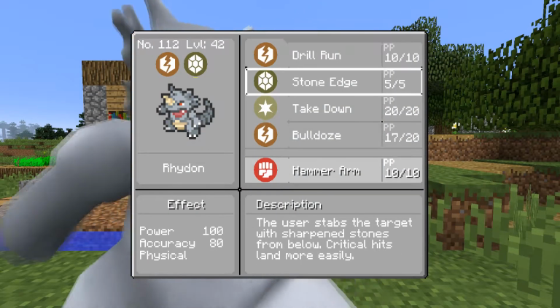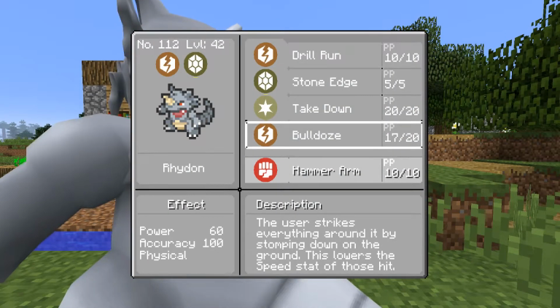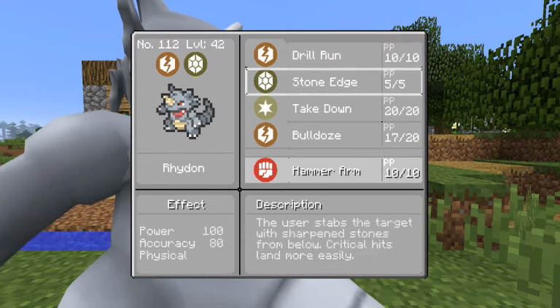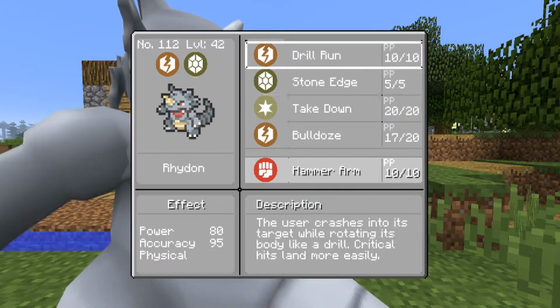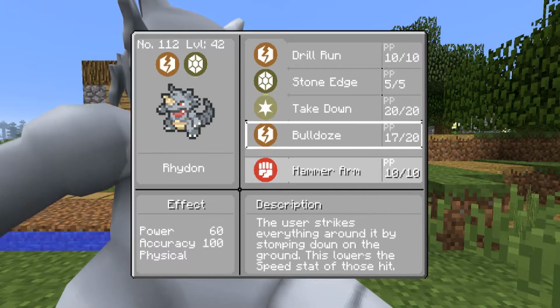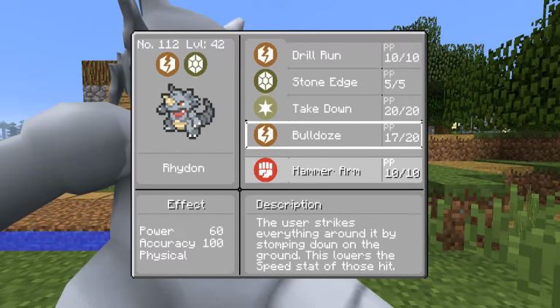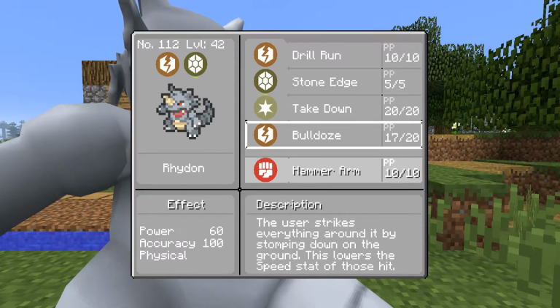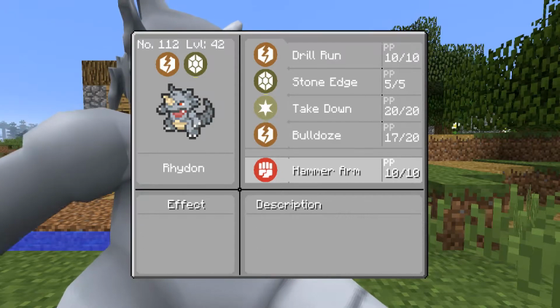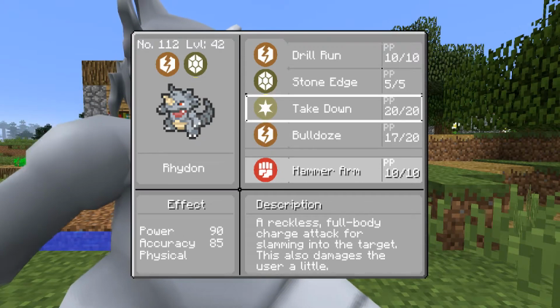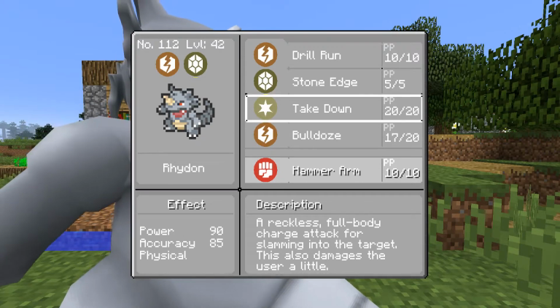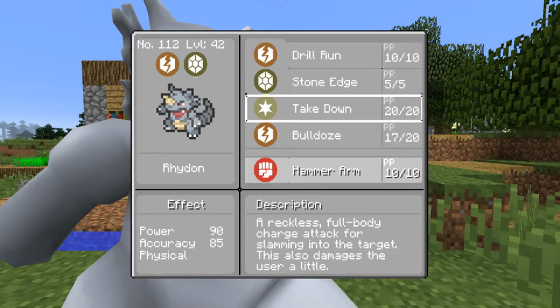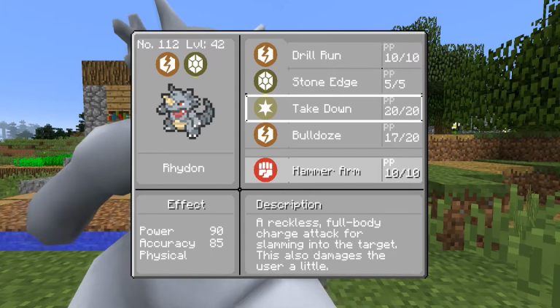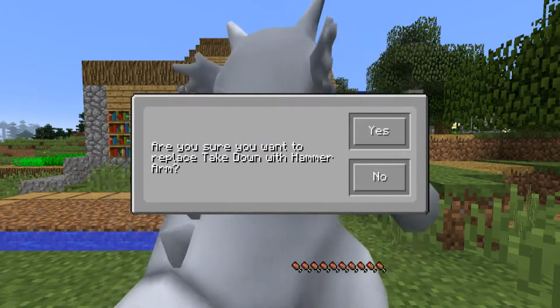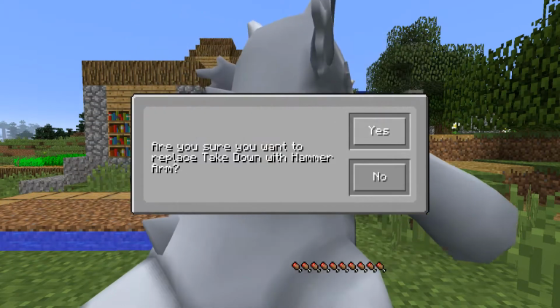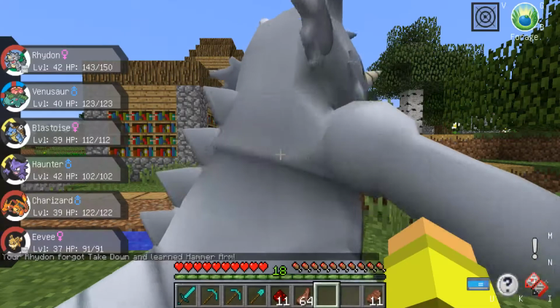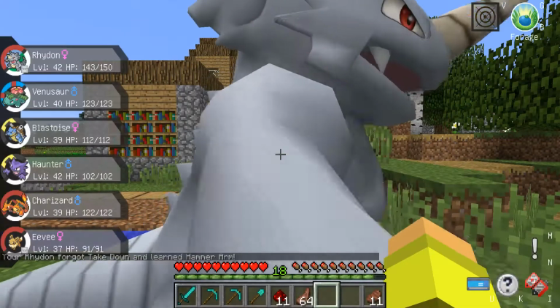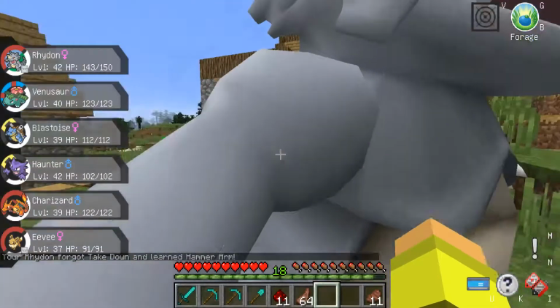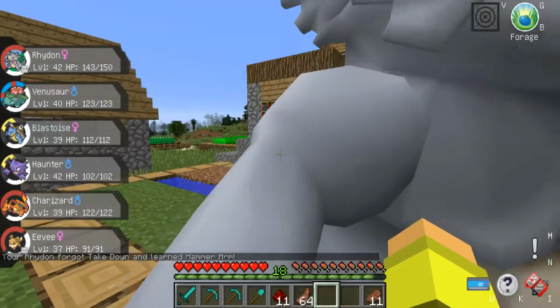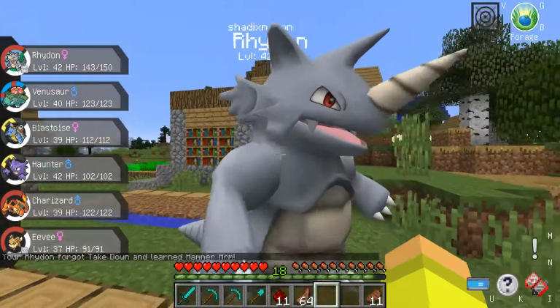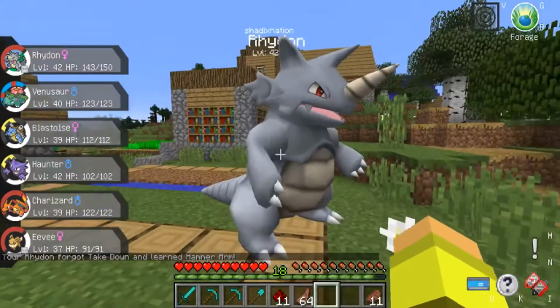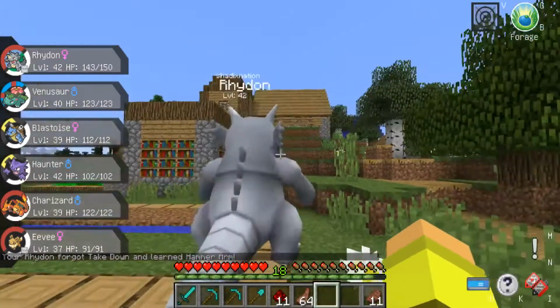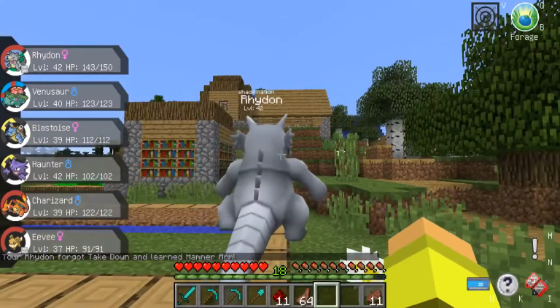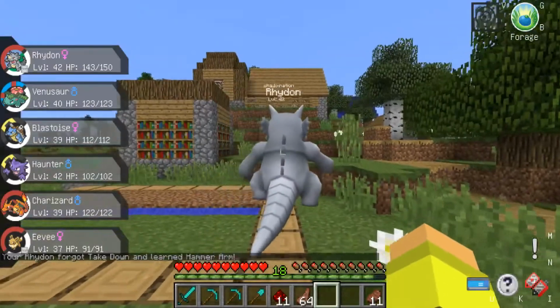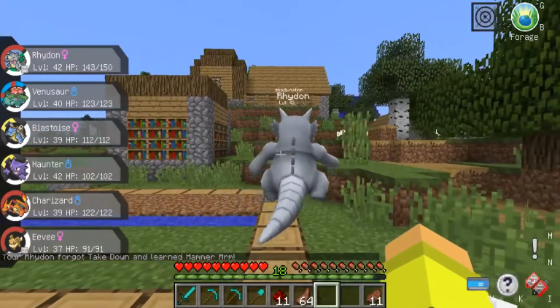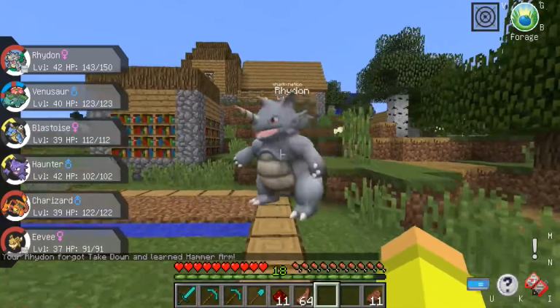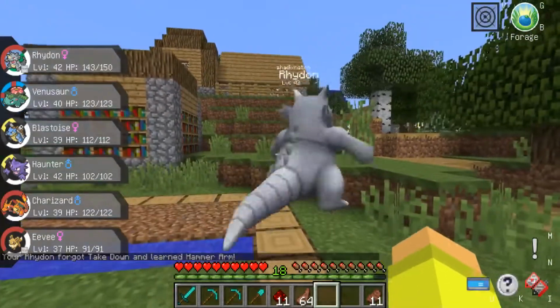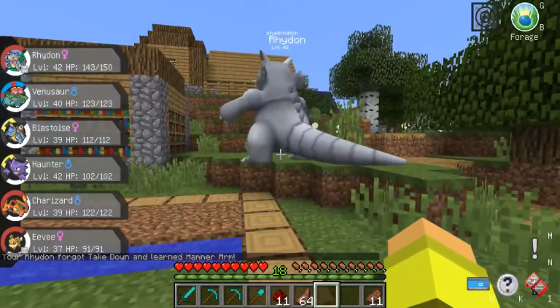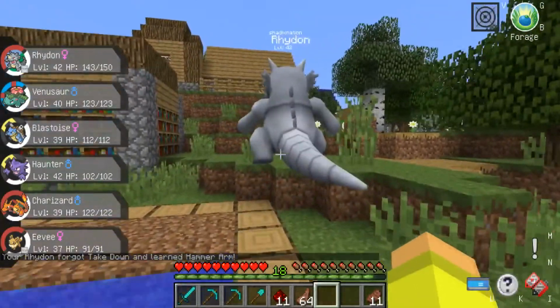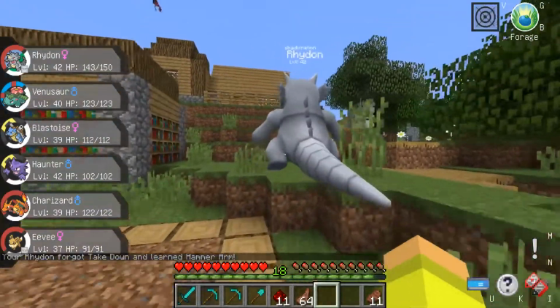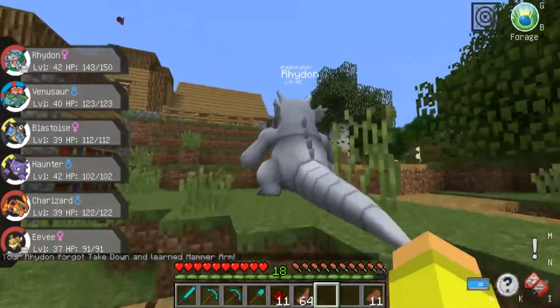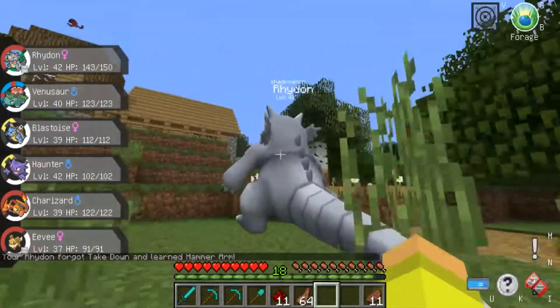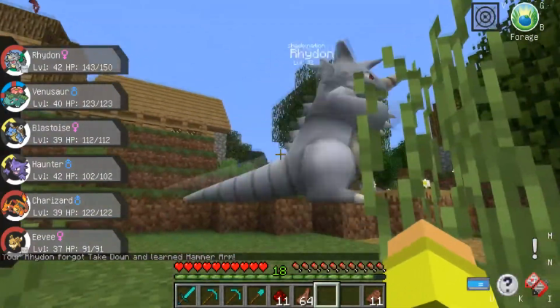Hammer Arm — what do we want to get rid of? I think I'm going to get rid of Takedown just because it's a normal type move and I don't like recoil damage. You are a decent sized Pokemon.